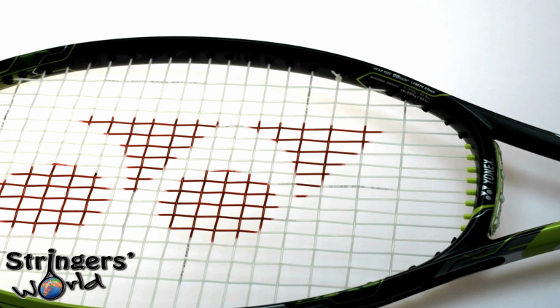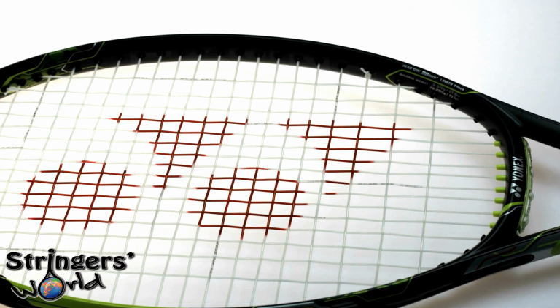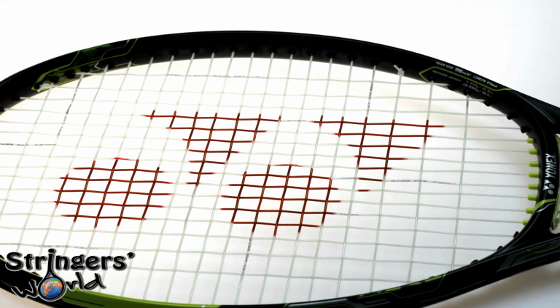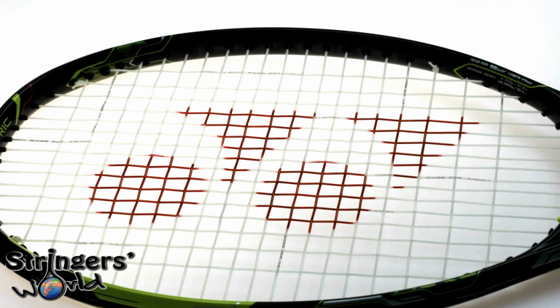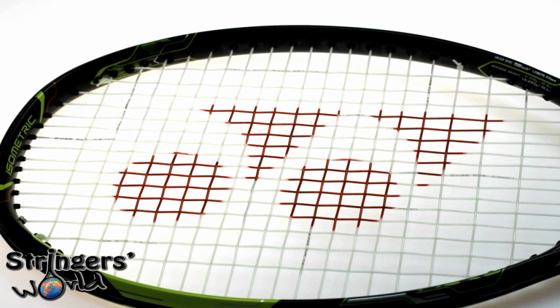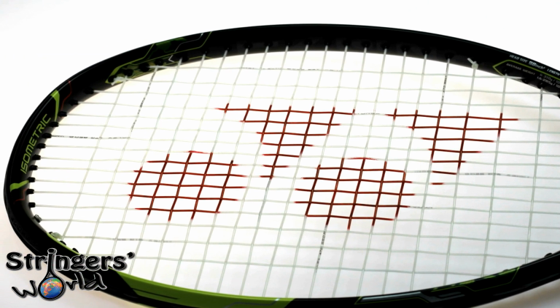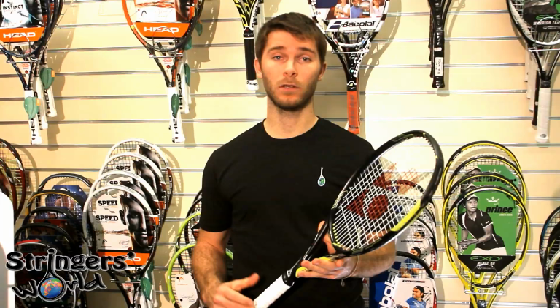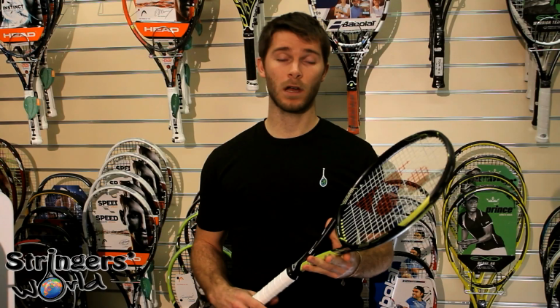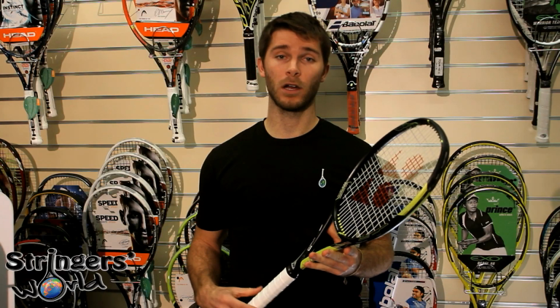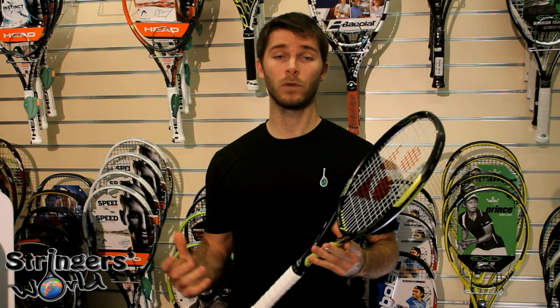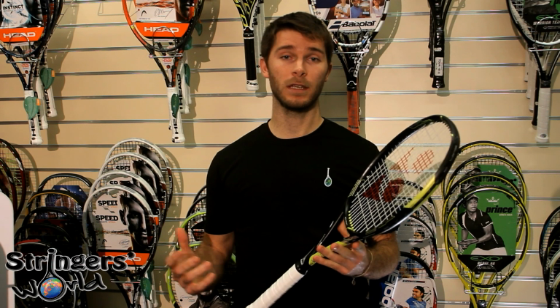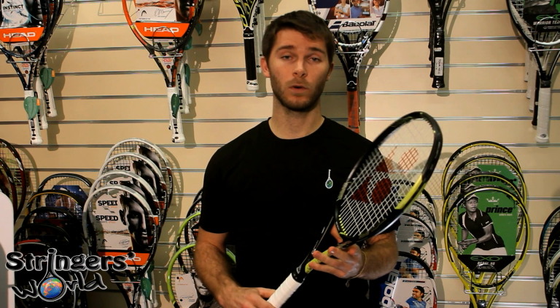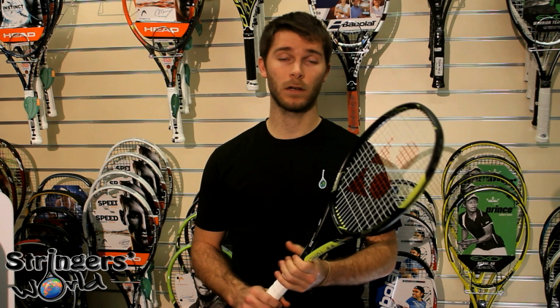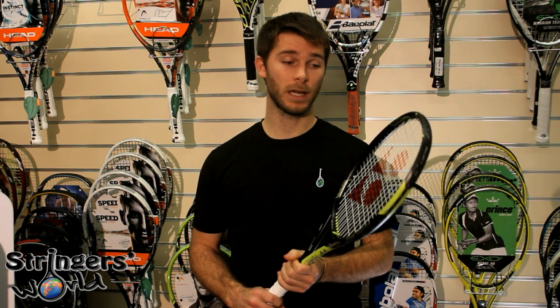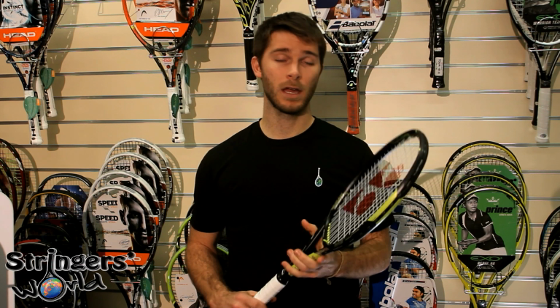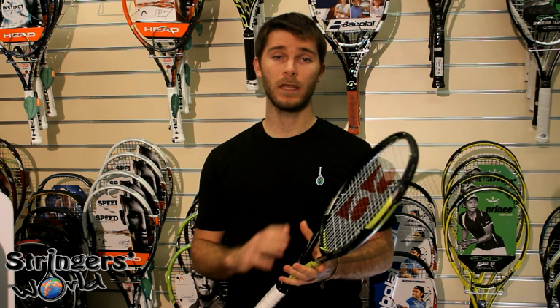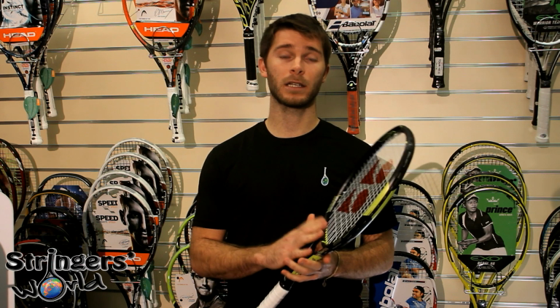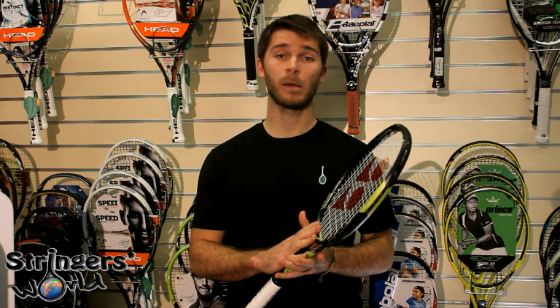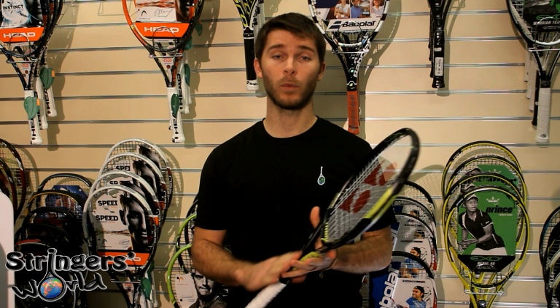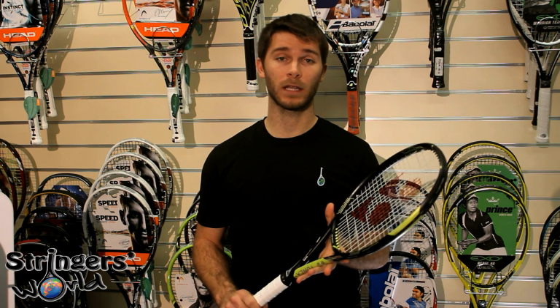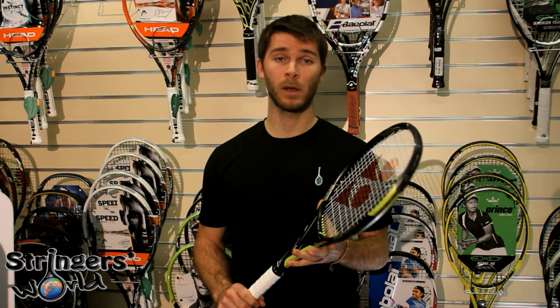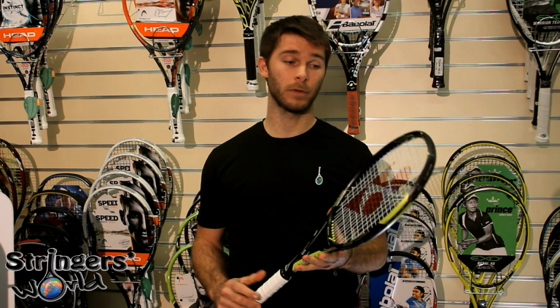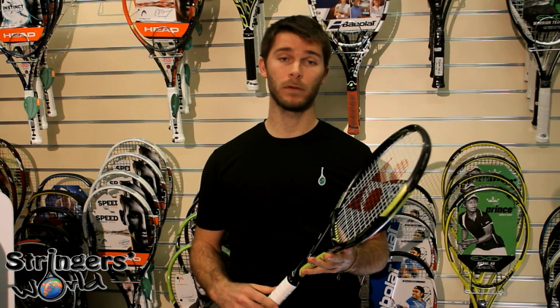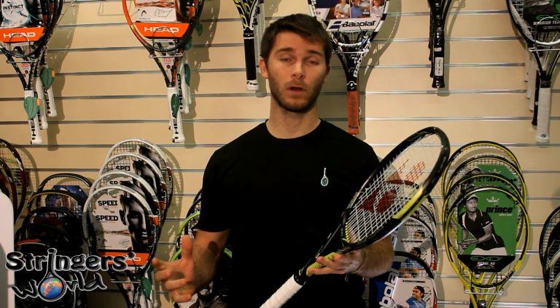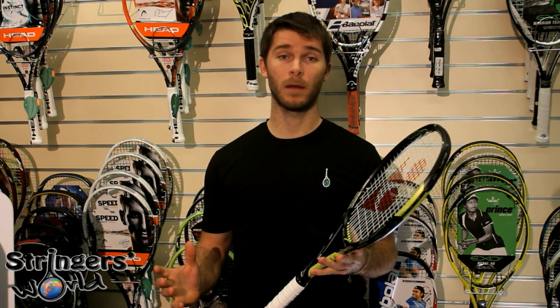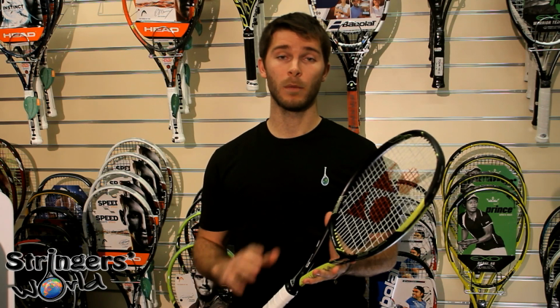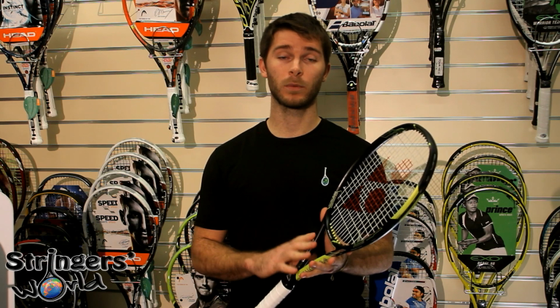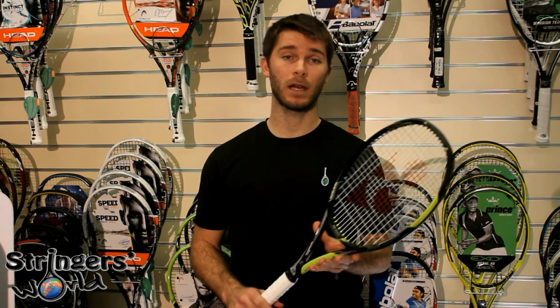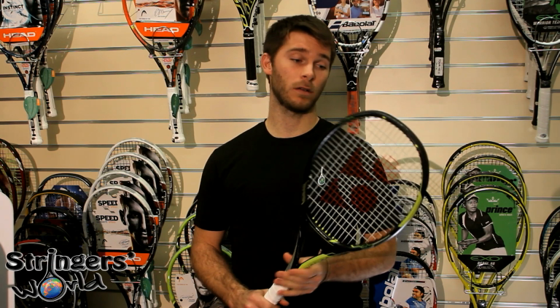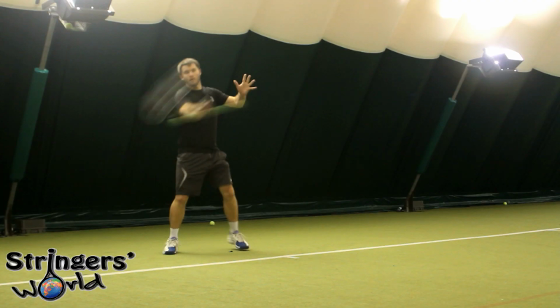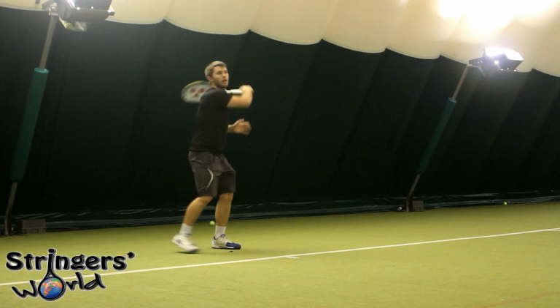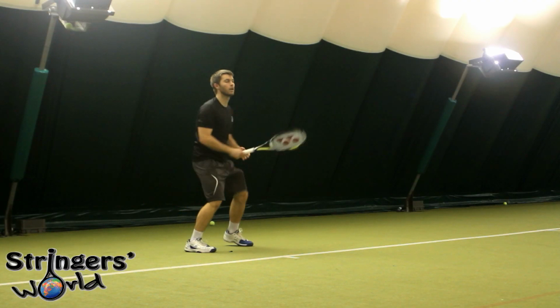As you may already know, I am a keen Yonex guy — I use the V-Core XI98 — and this may actually be one racket to pull me away from them. I have used the V-Core for a long time, but this one seems to offer that little bit extra.